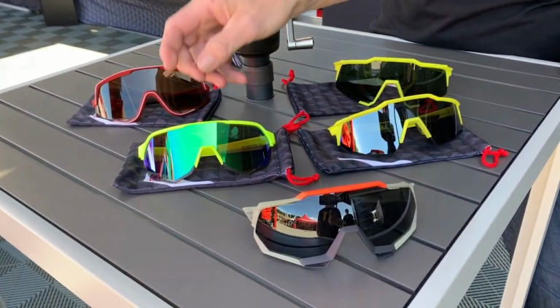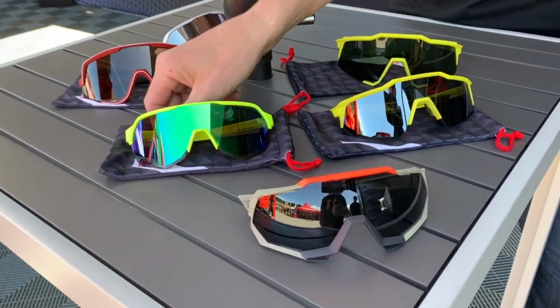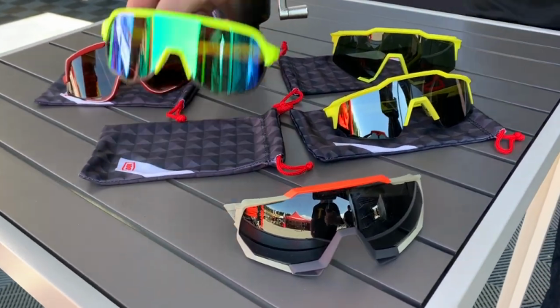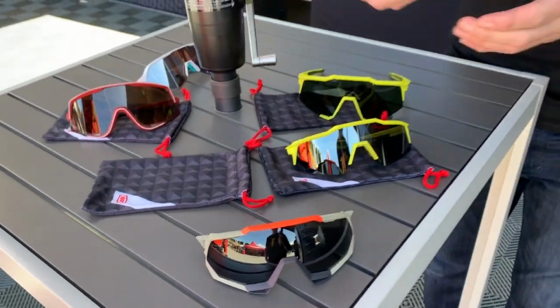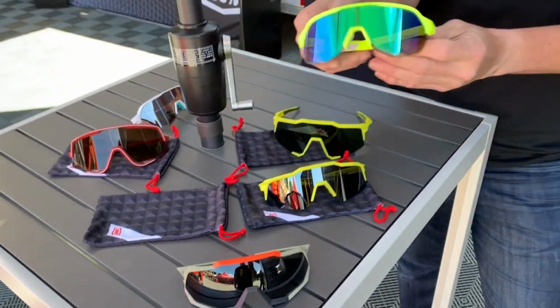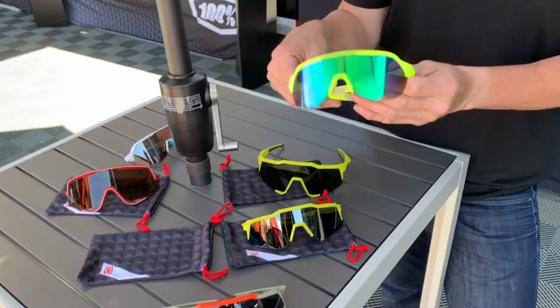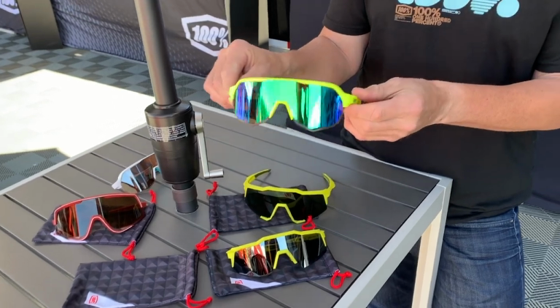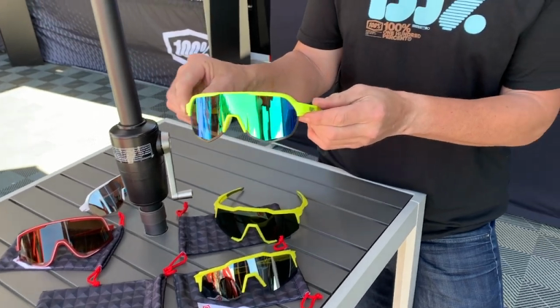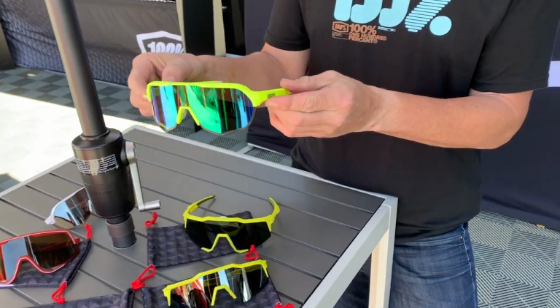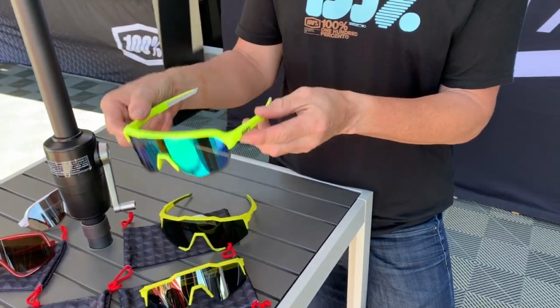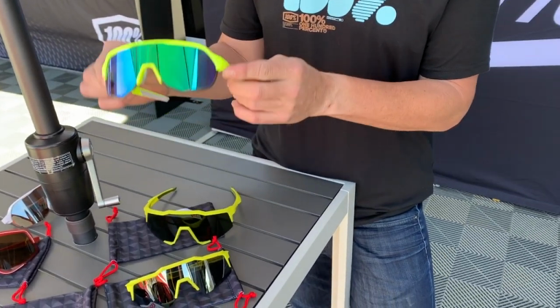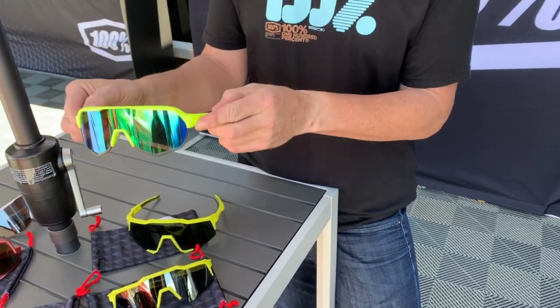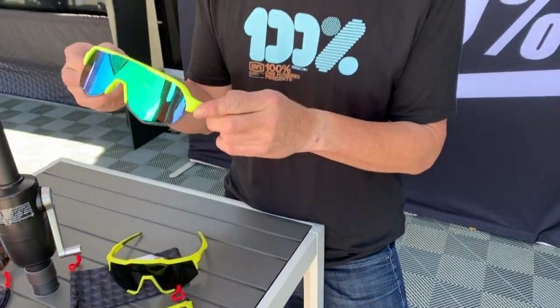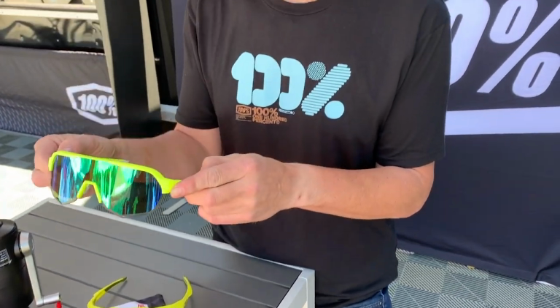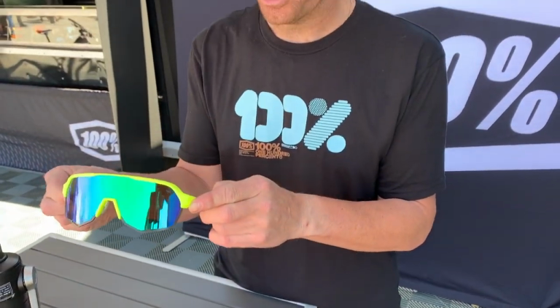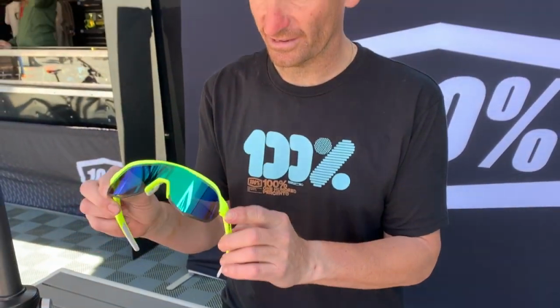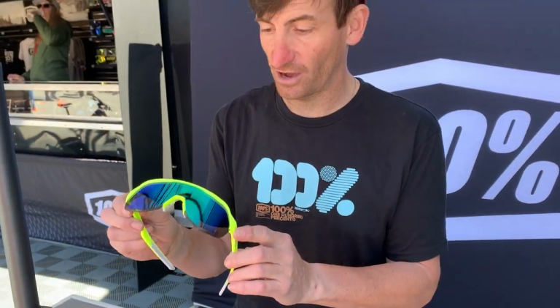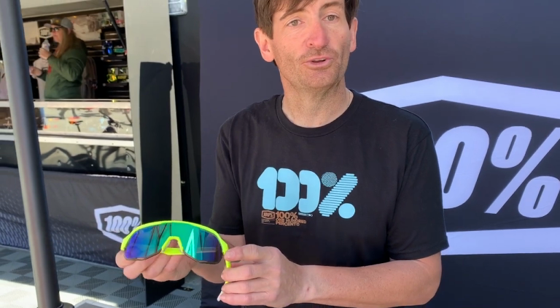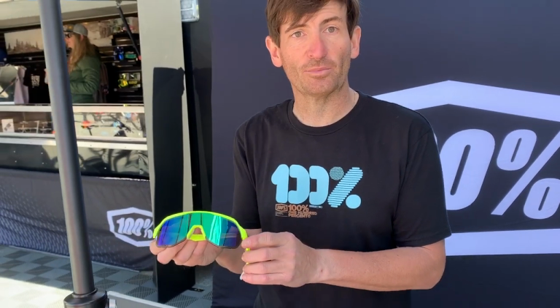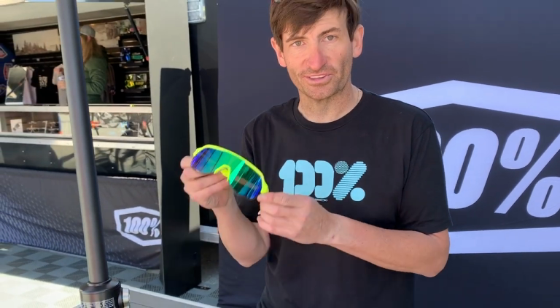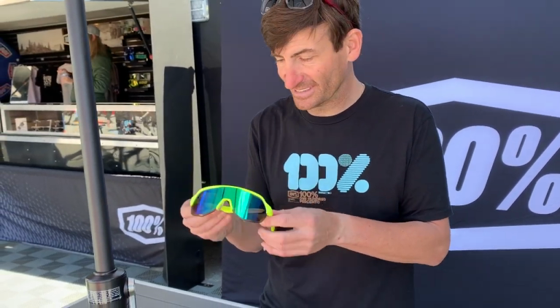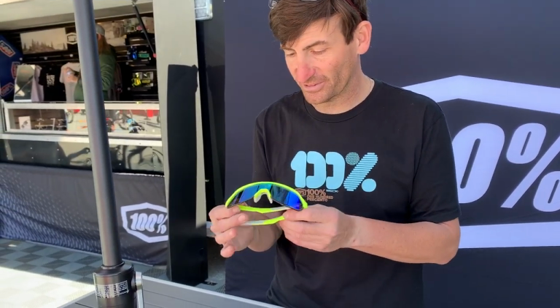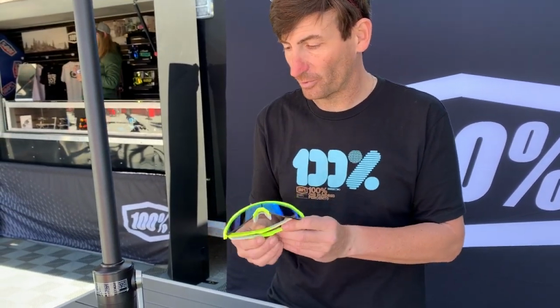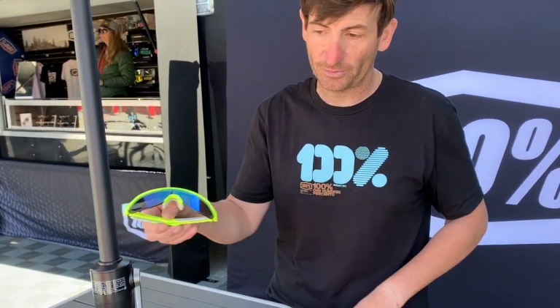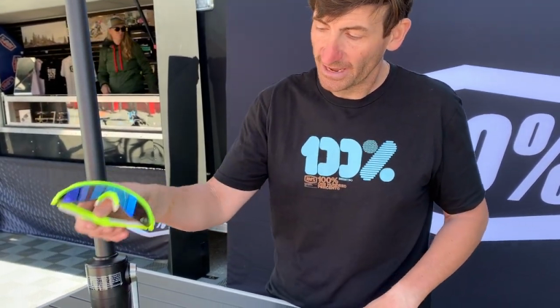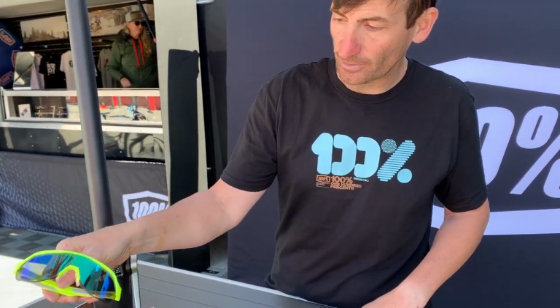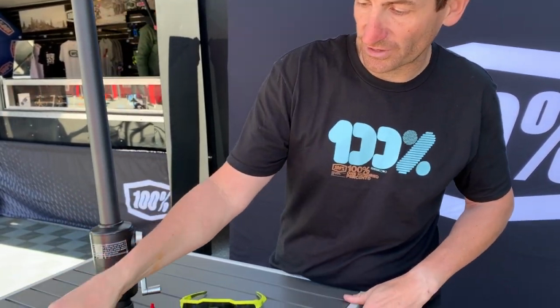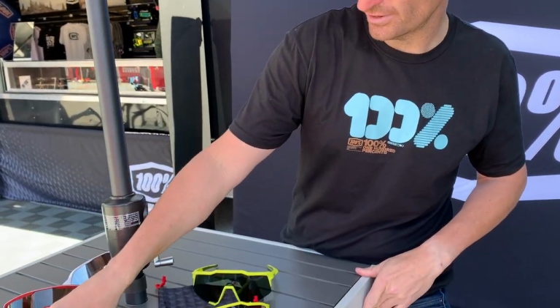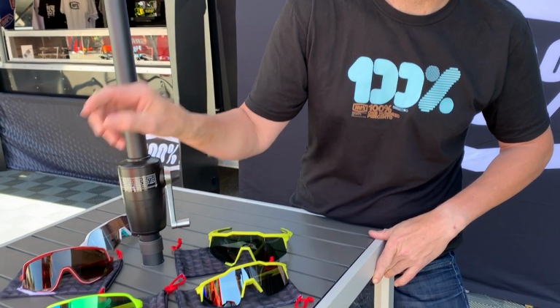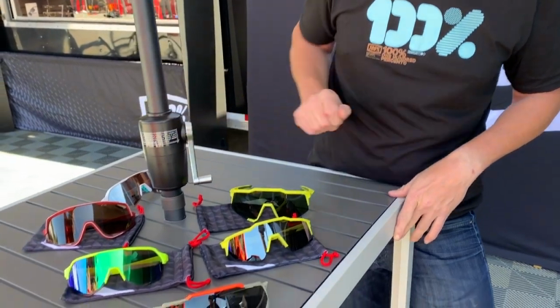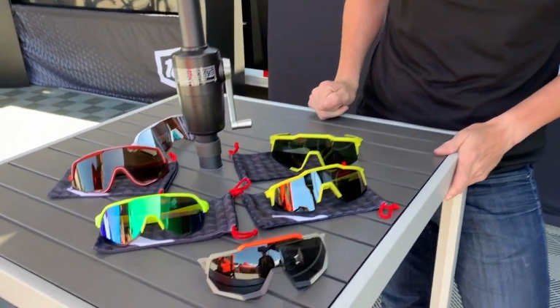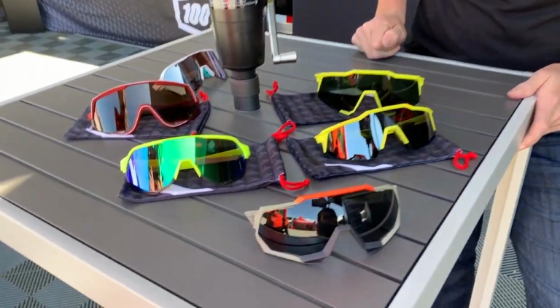We also have the S2, another soft tack banana colorway. It's the most popular glass we sell — they're almost wholly sold out. It's almost annoying how popular this glass is, but it's a great performance piece. Peter Sagan certainly didn't hurt that trend.